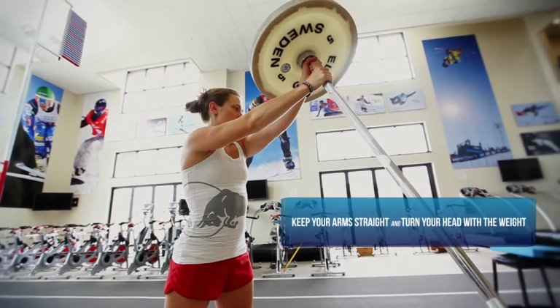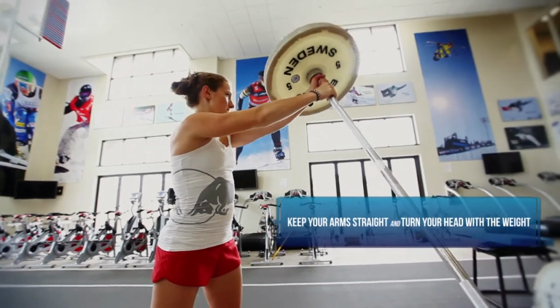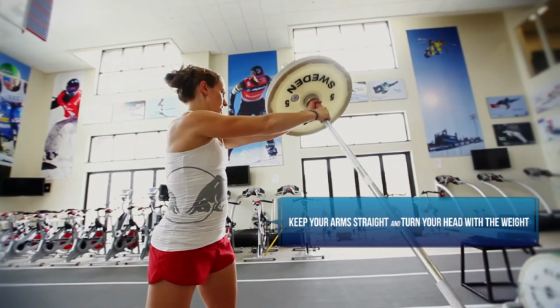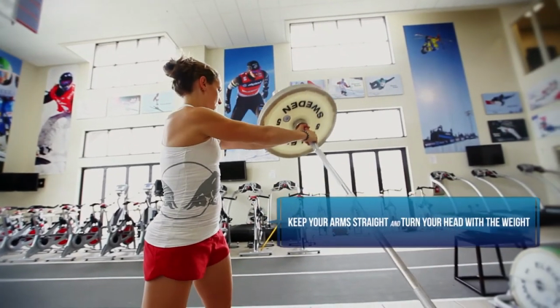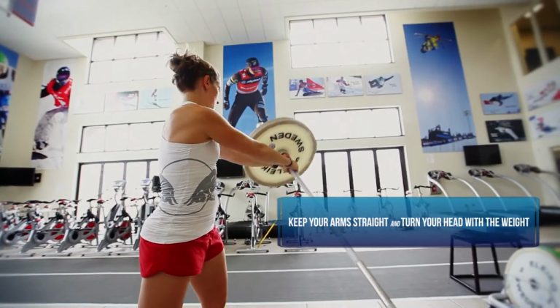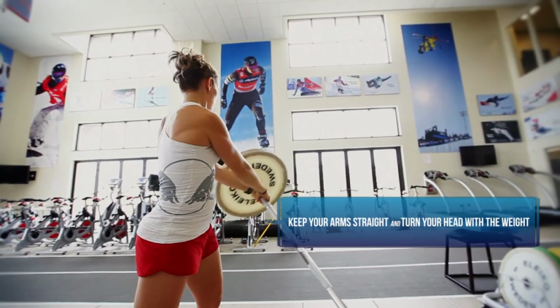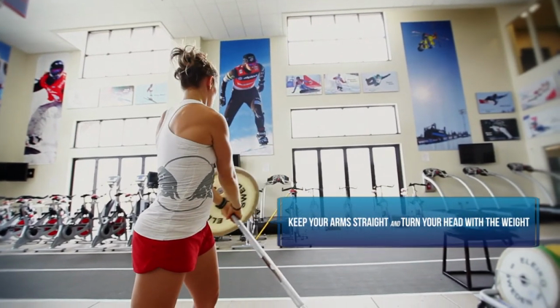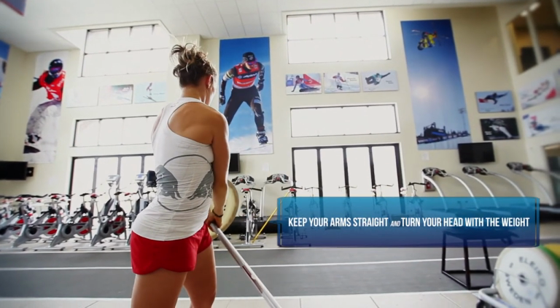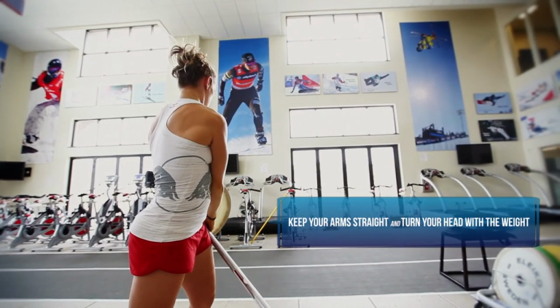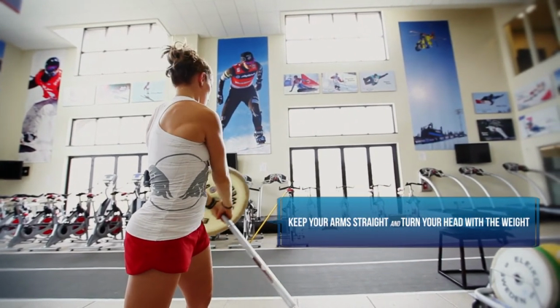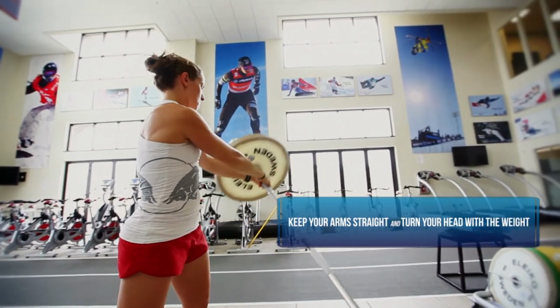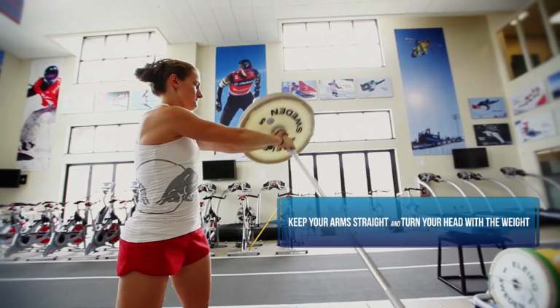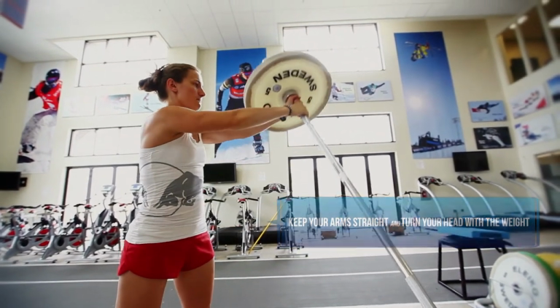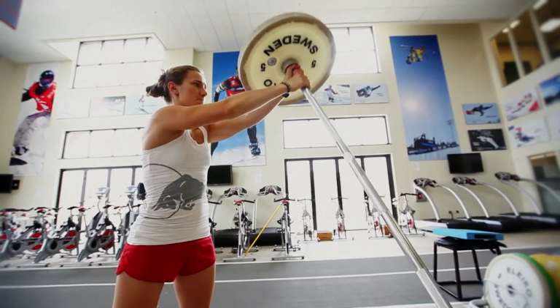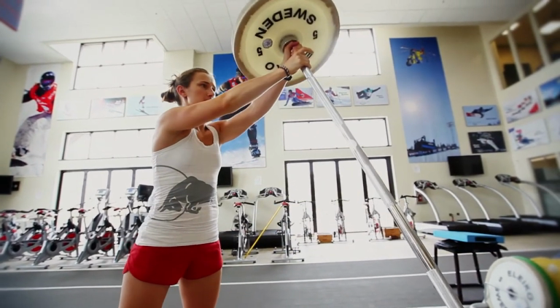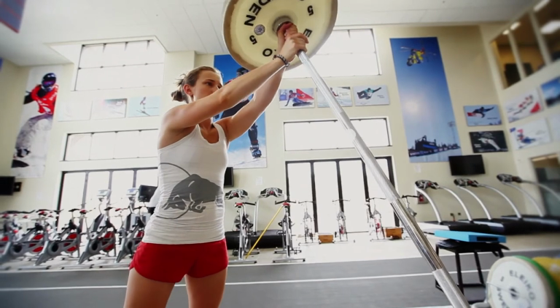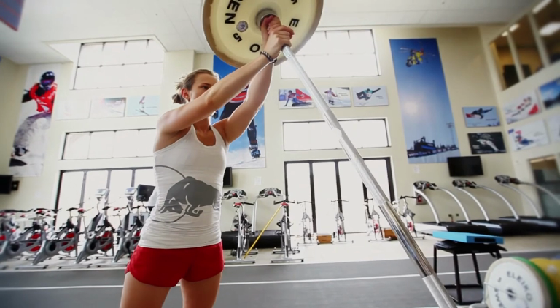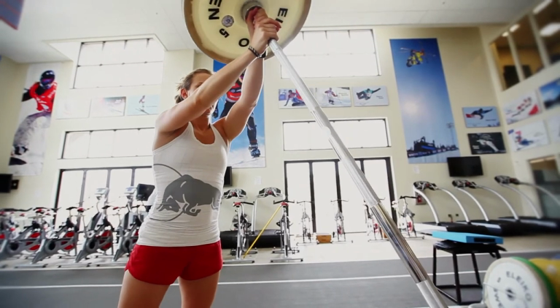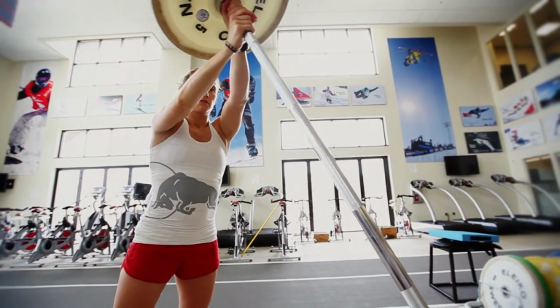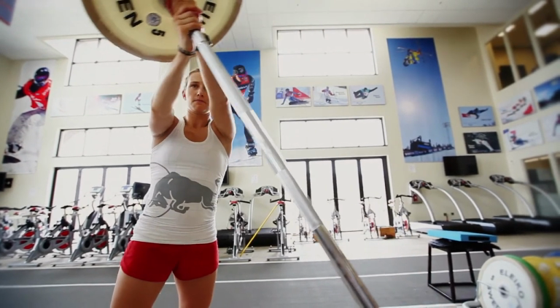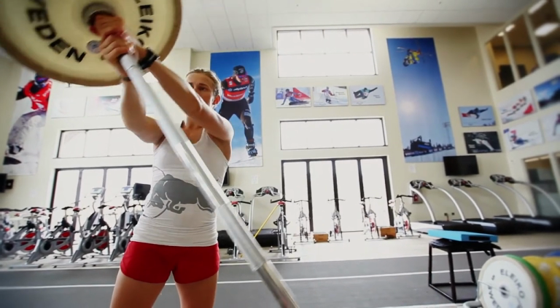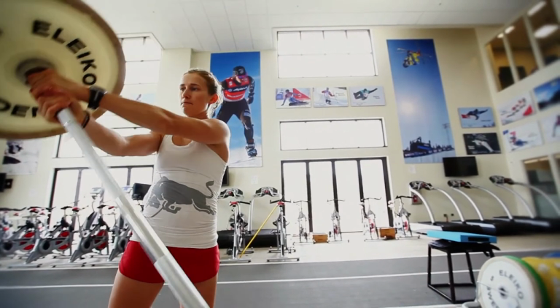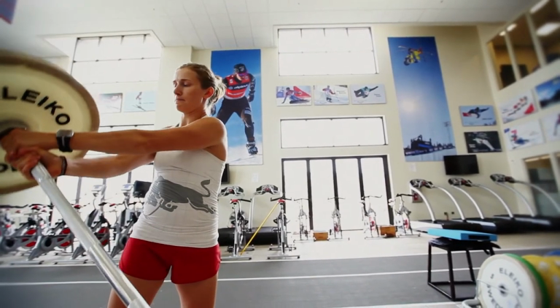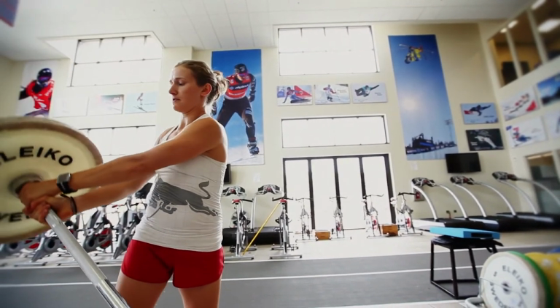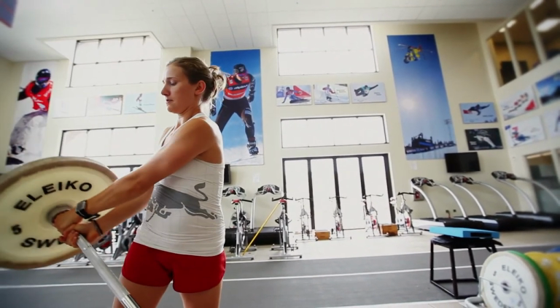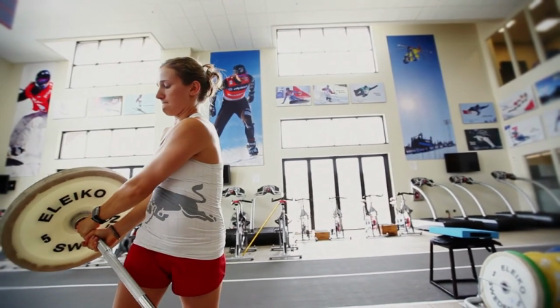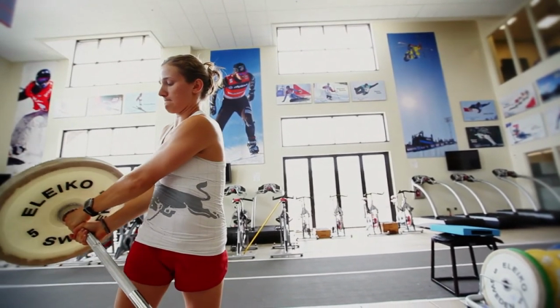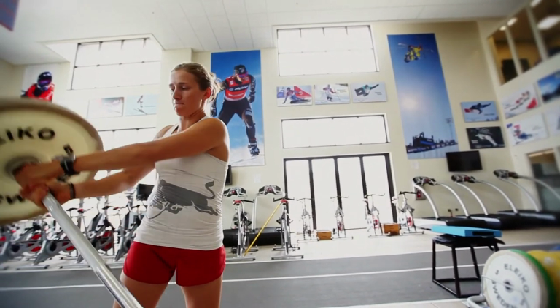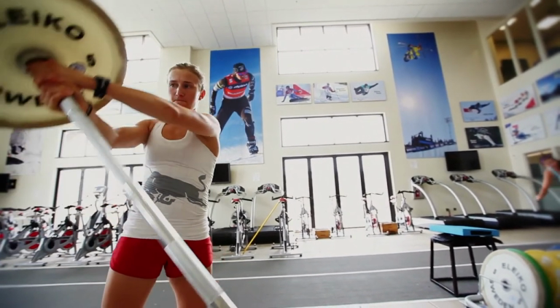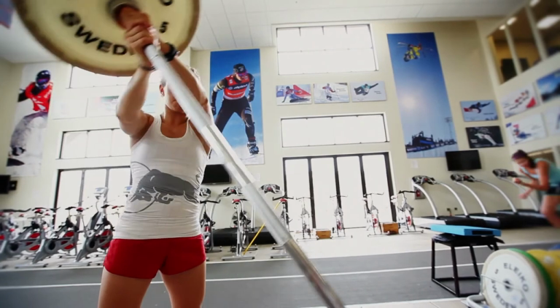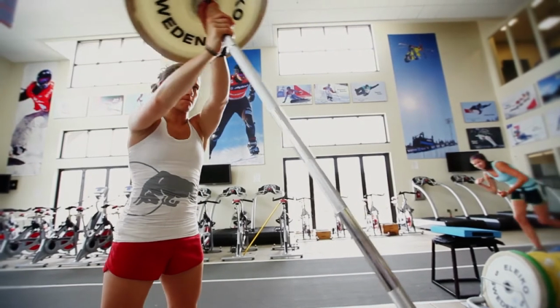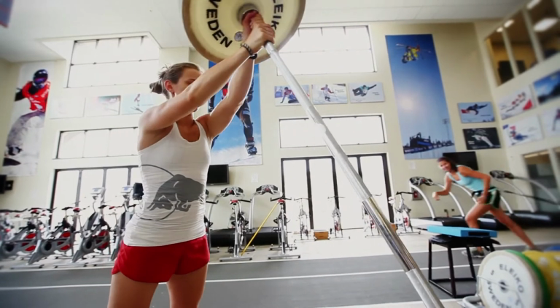It really challenges the athlete to resist against the barbell as it twists towards the ground. It's important that Heather keeps her hips forward, rotates on top of her hips, keeps her arms straight, and turns her head with the weight. This is a really good exercise for your obliques and your trunk muscles in general. This one will definitely make you sore.